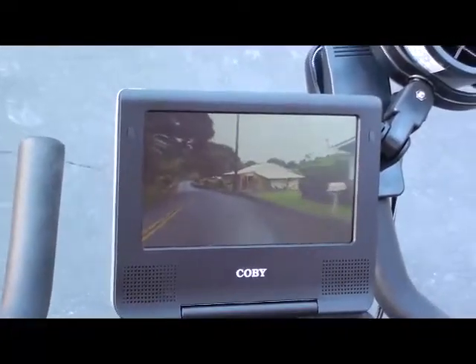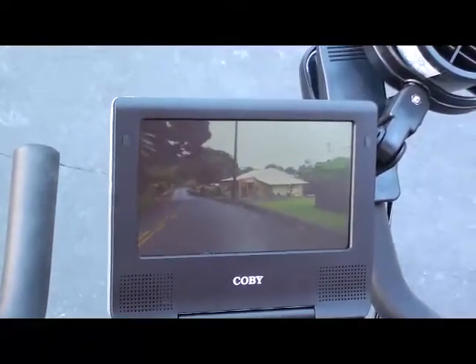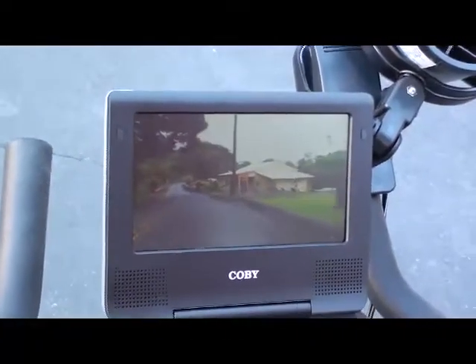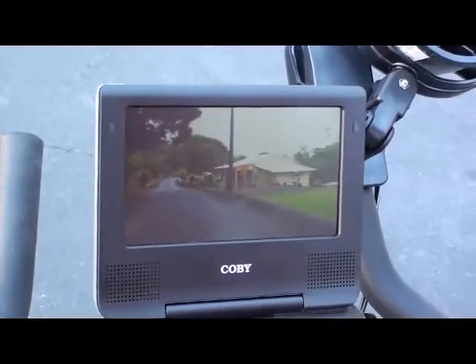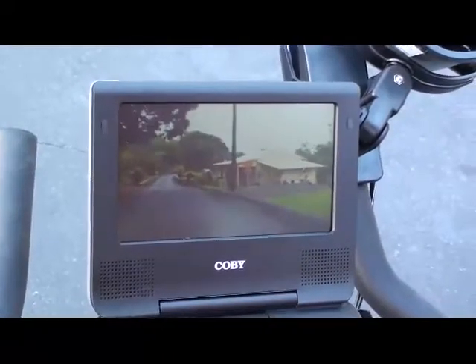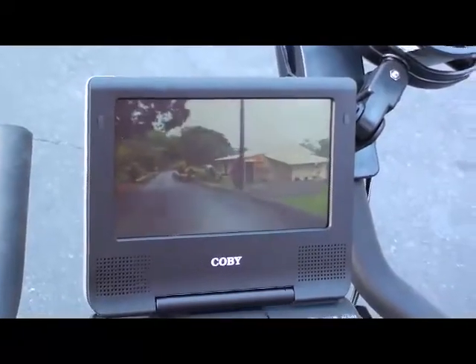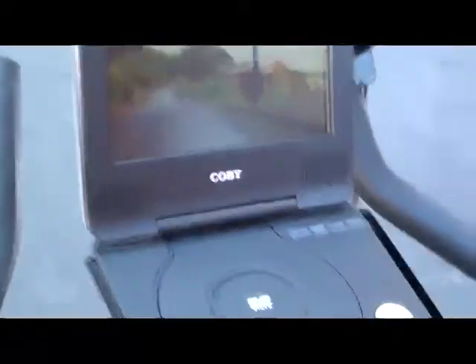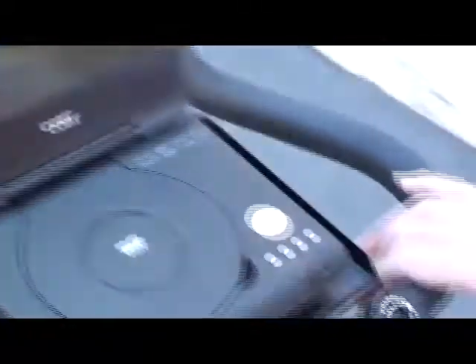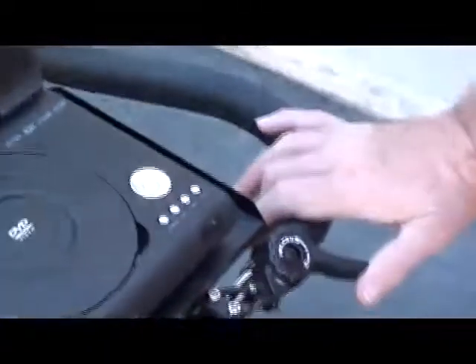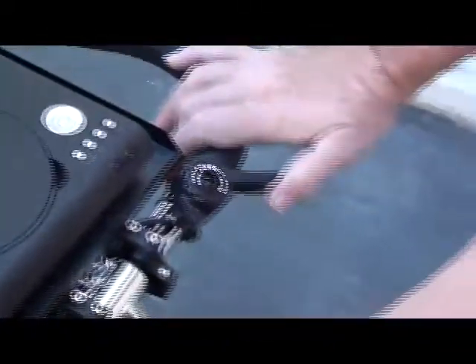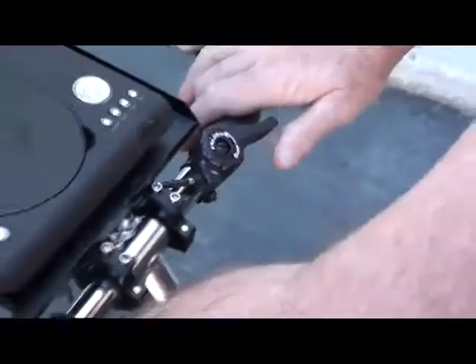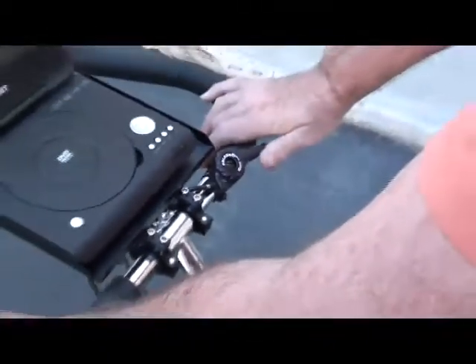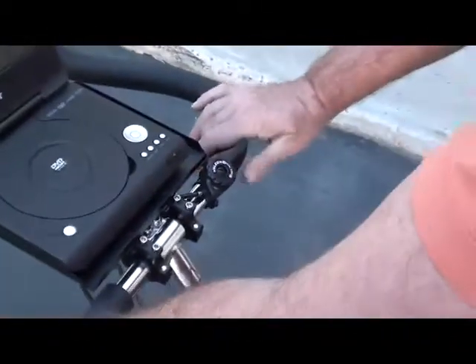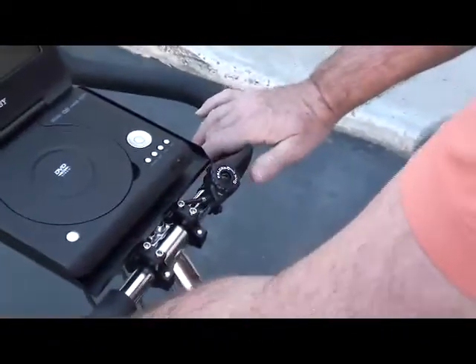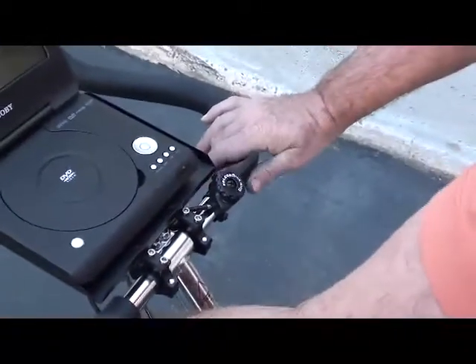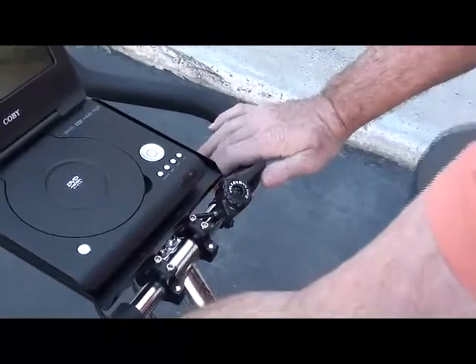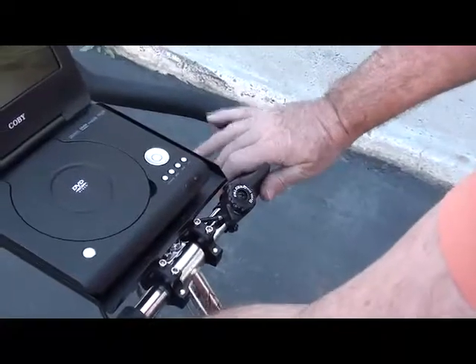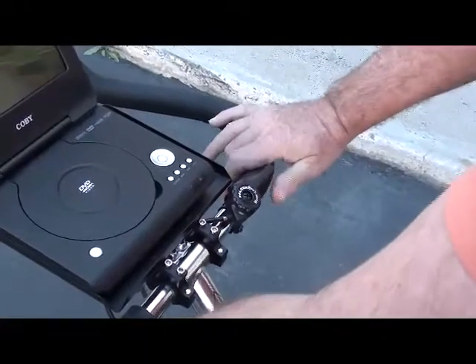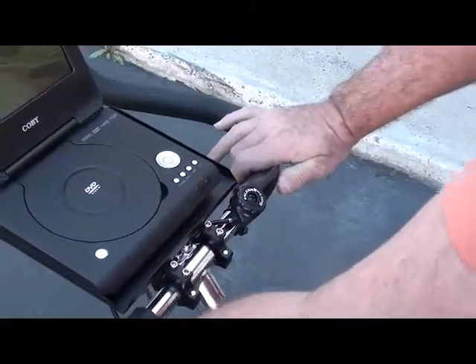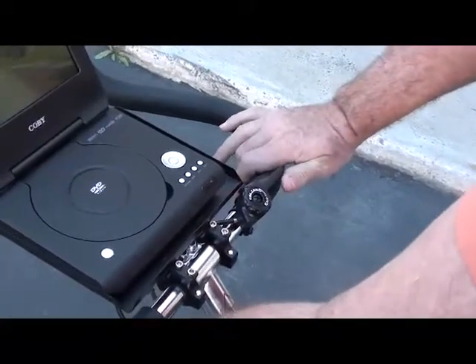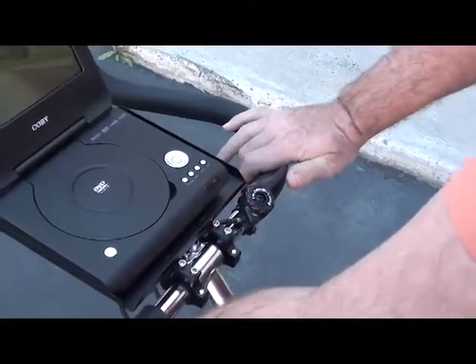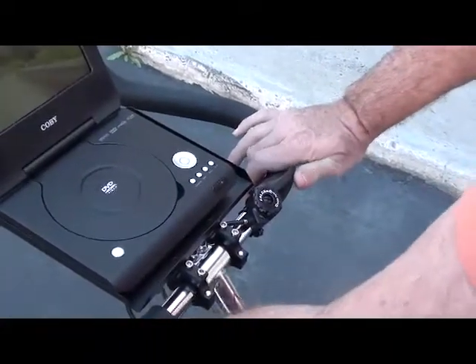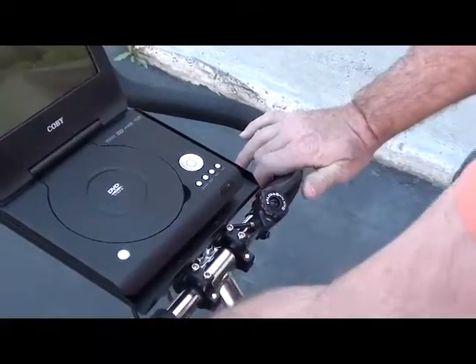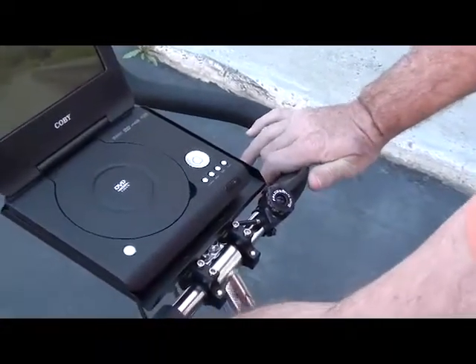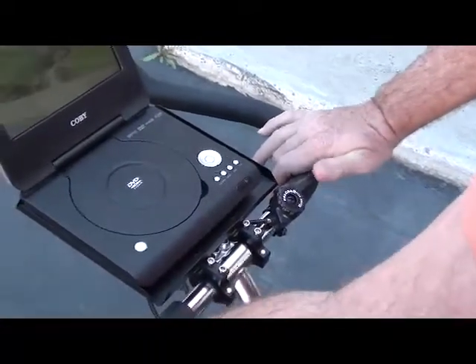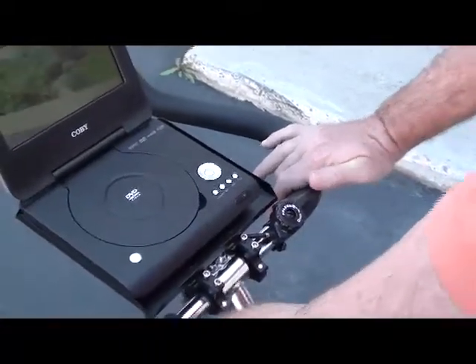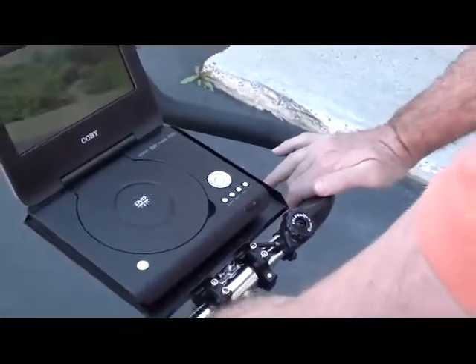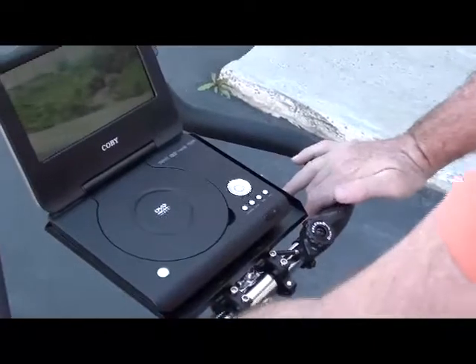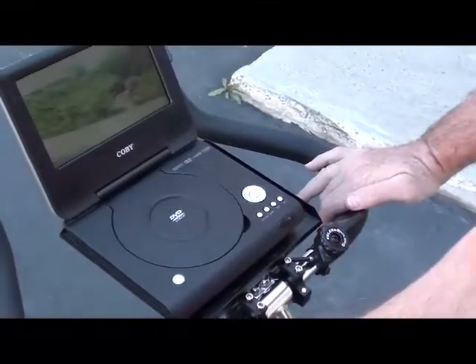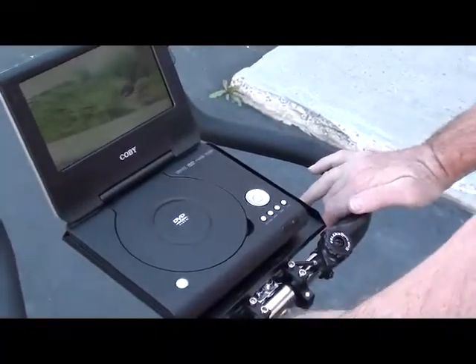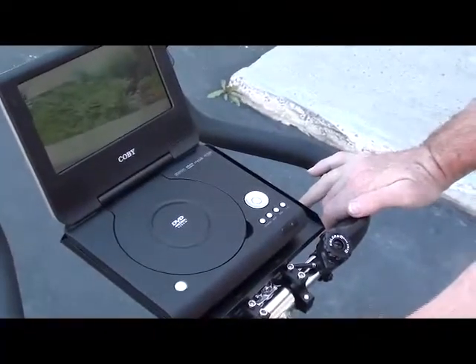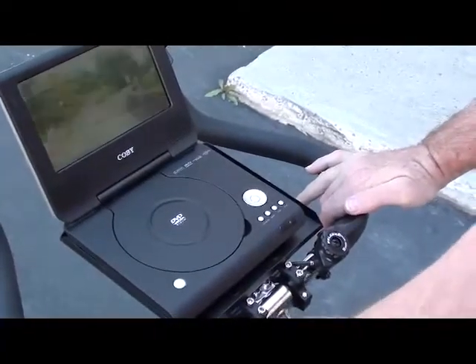To get more resistance in your ride, just adjust the lever and it will squeeze down some brake pads on the wheel, making it harder to ride and giving you a lot more resistance for your exercise.